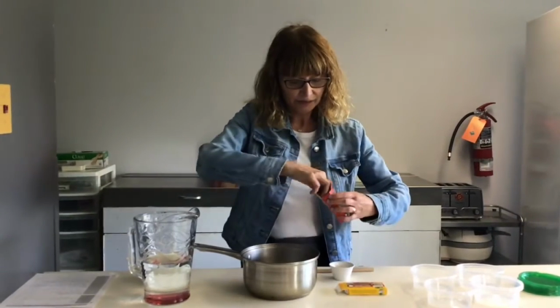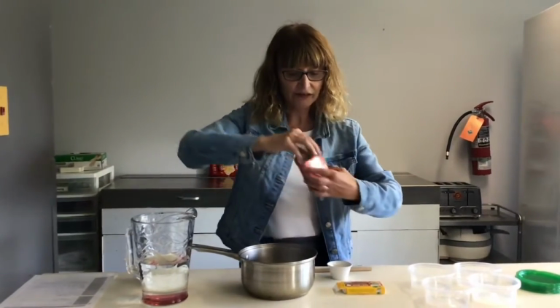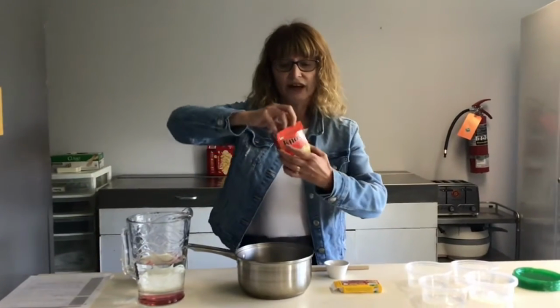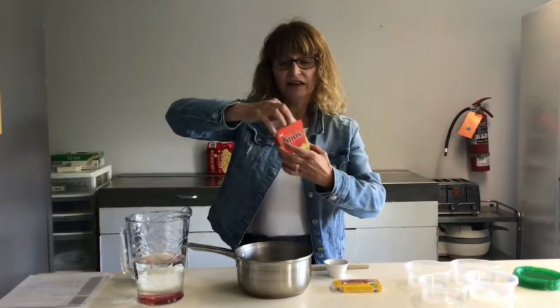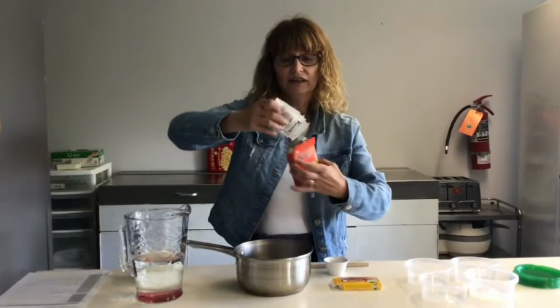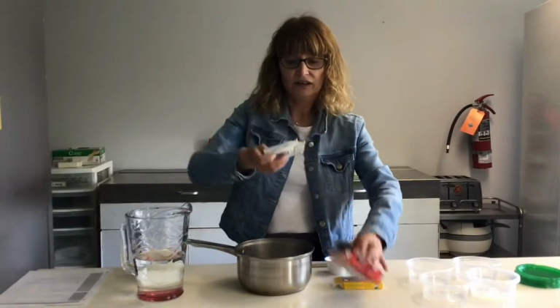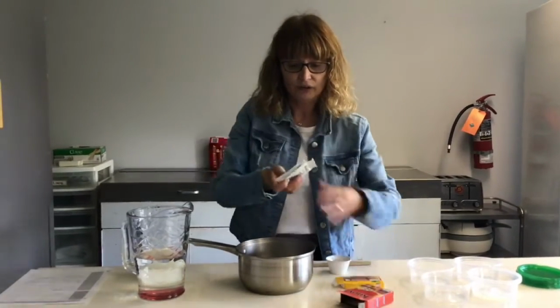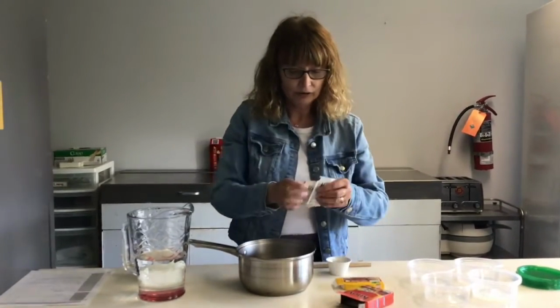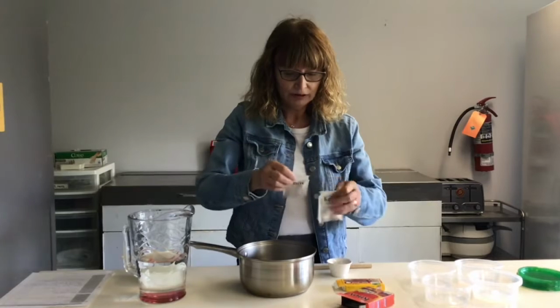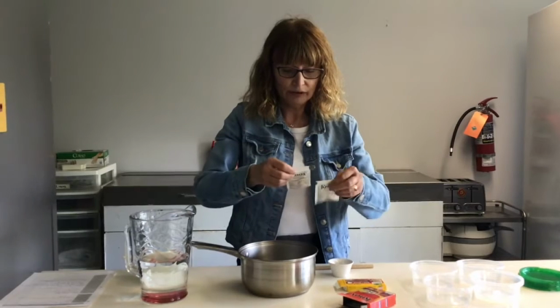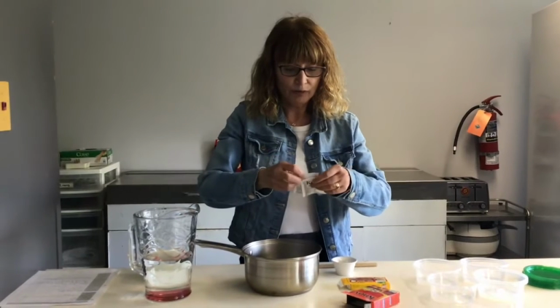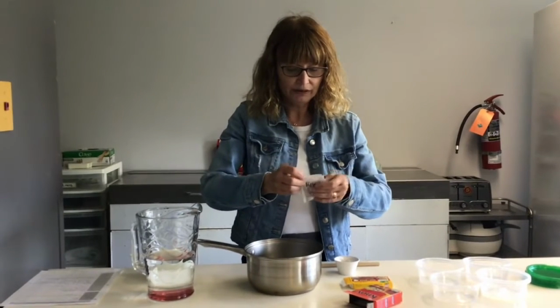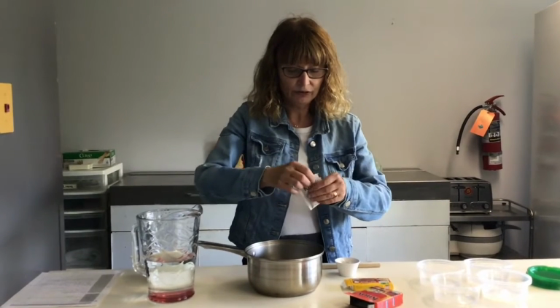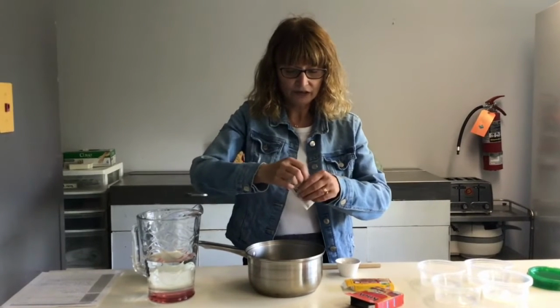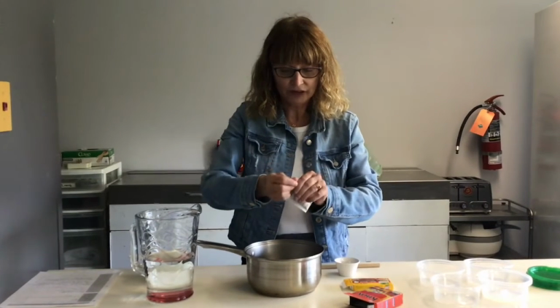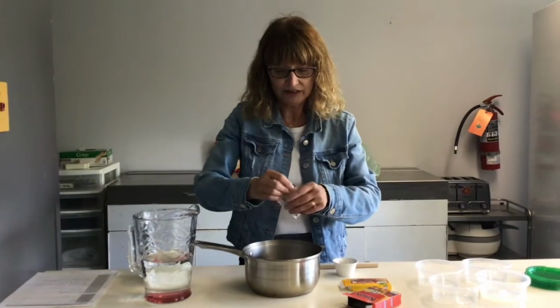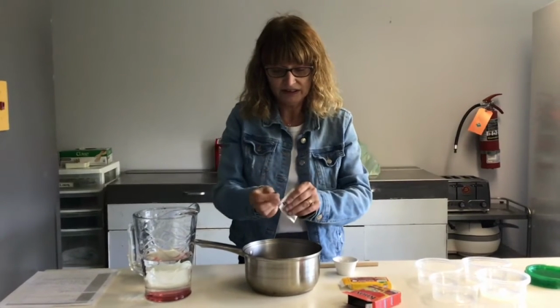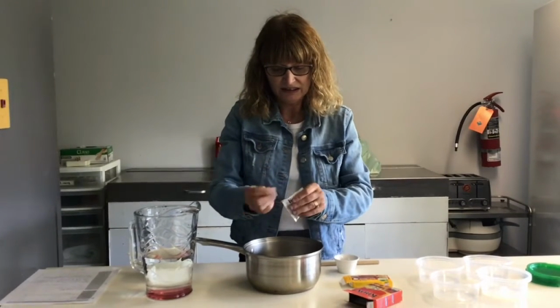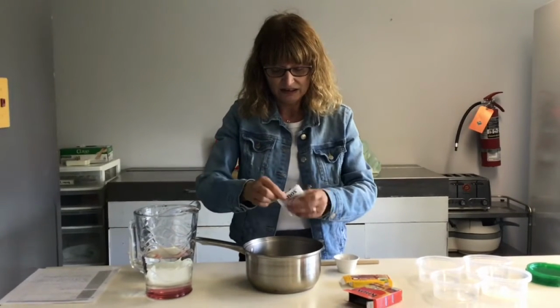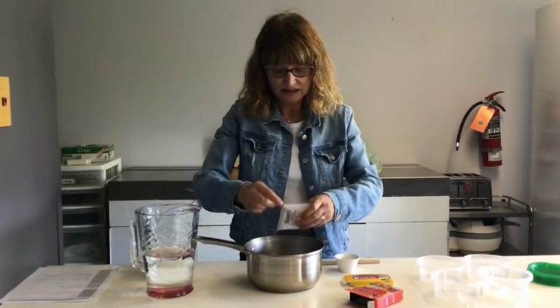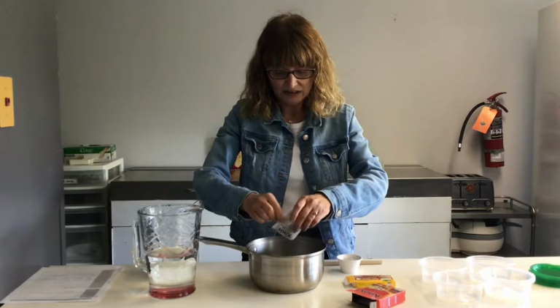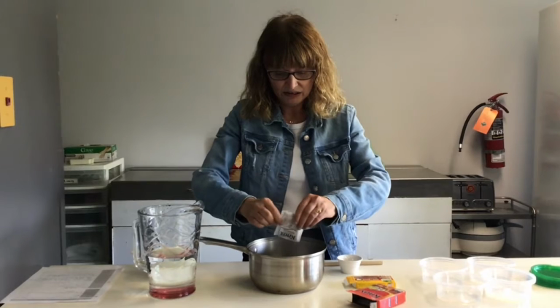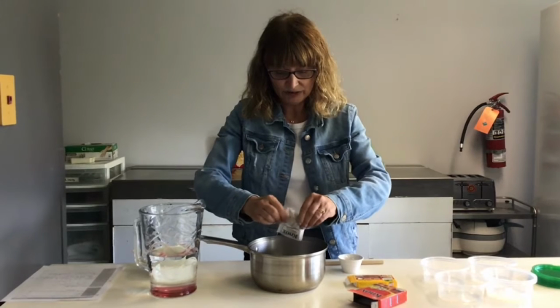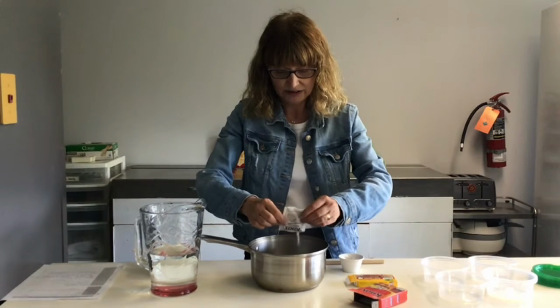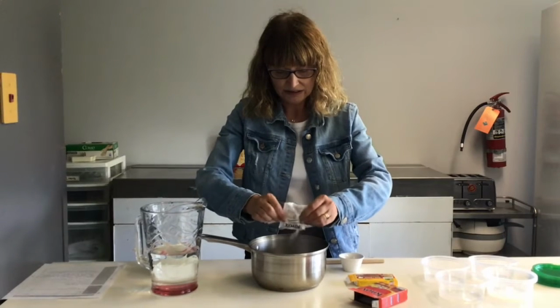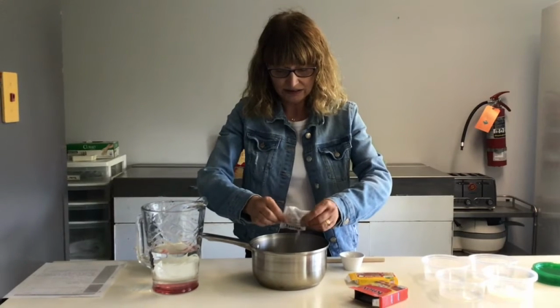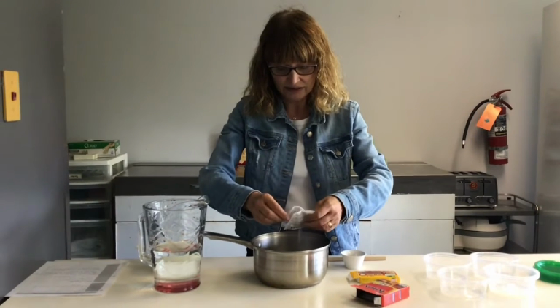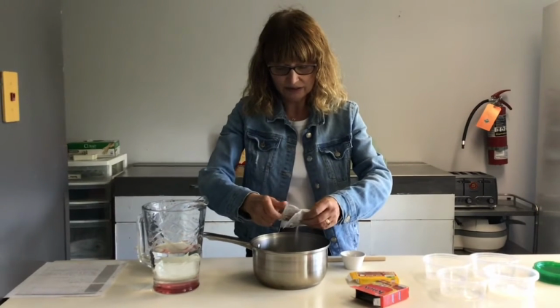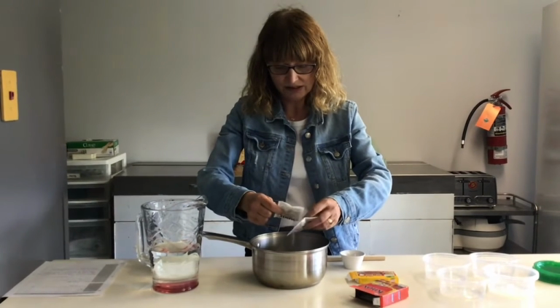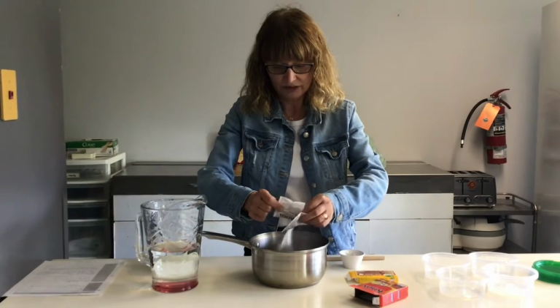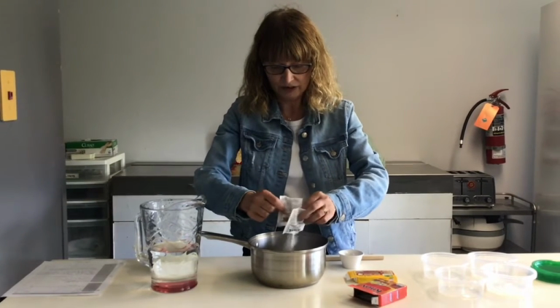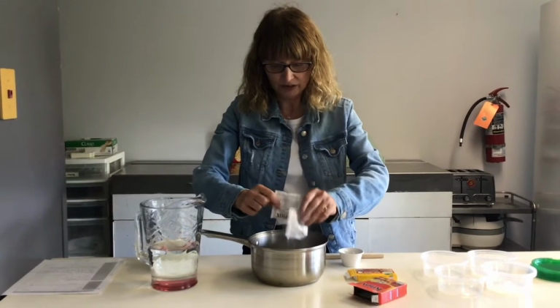And this is gelatin. So we will open two packages of gelatin and put that in there.